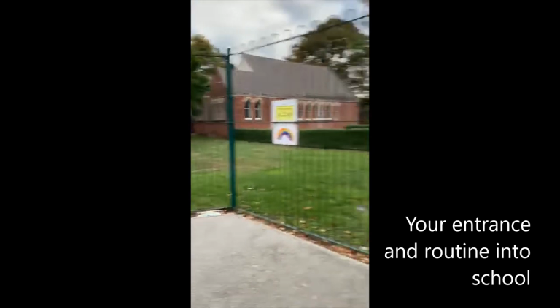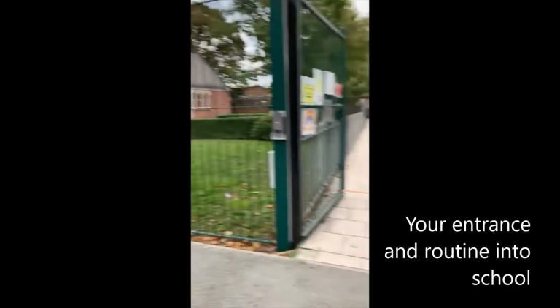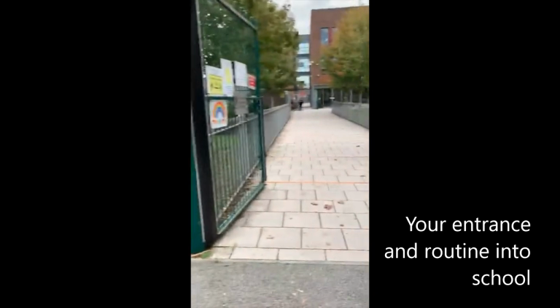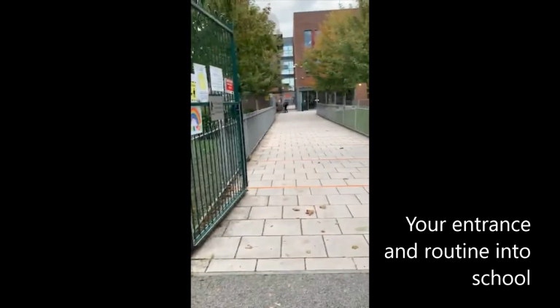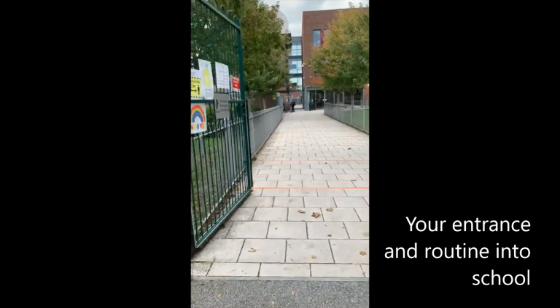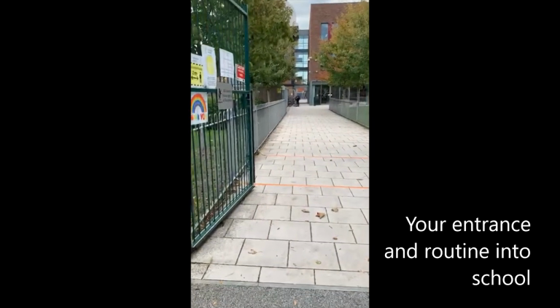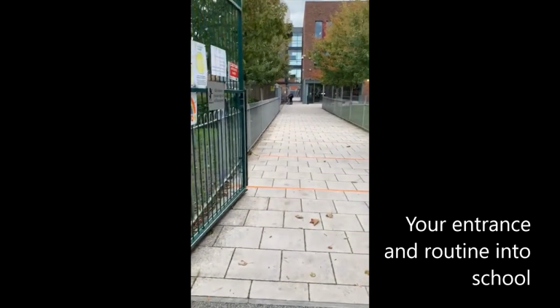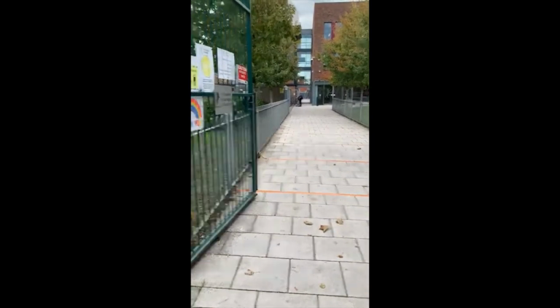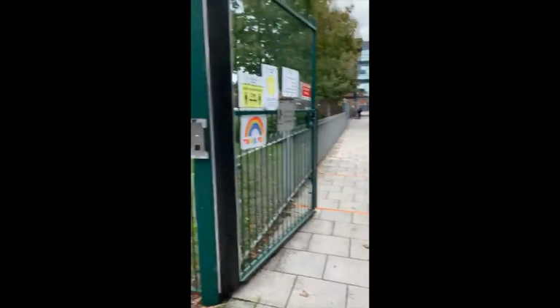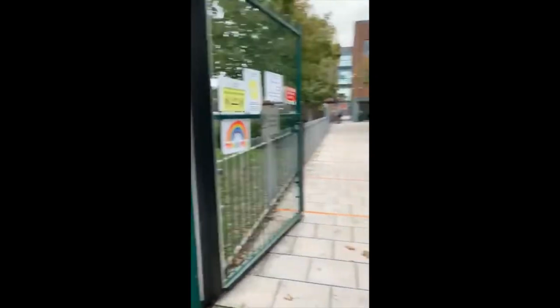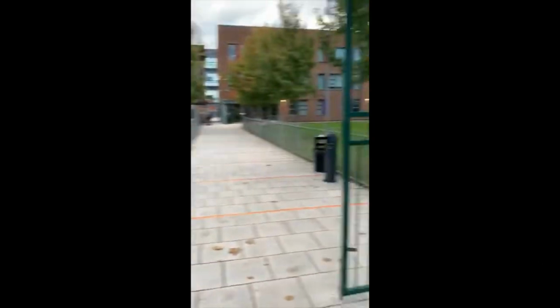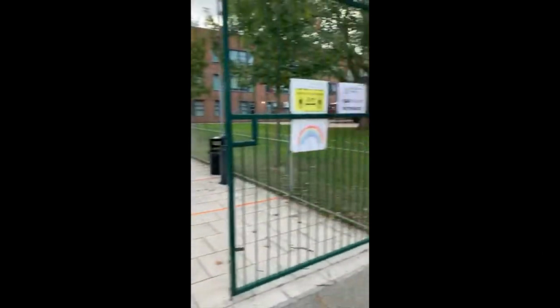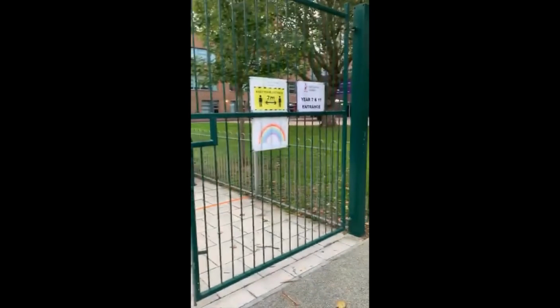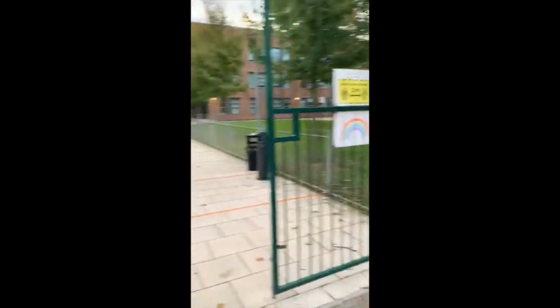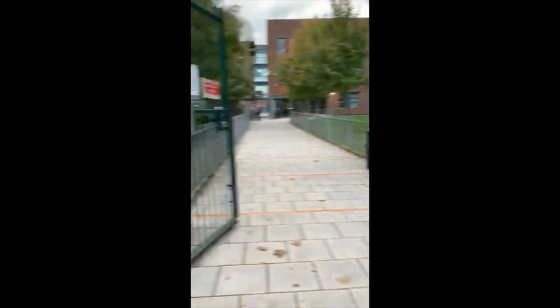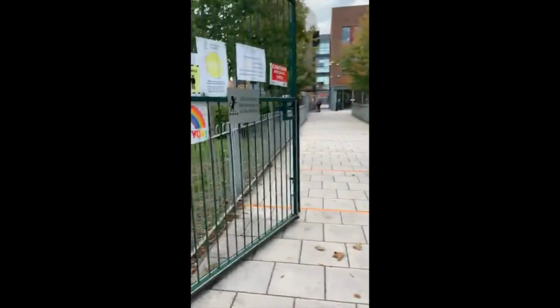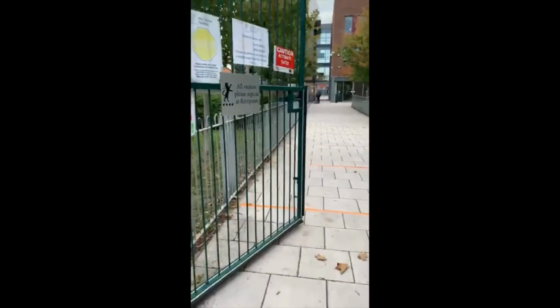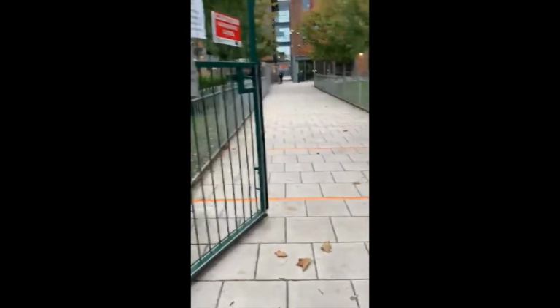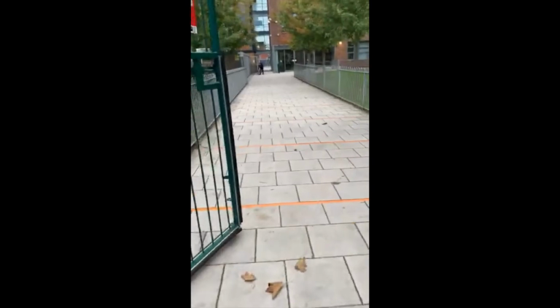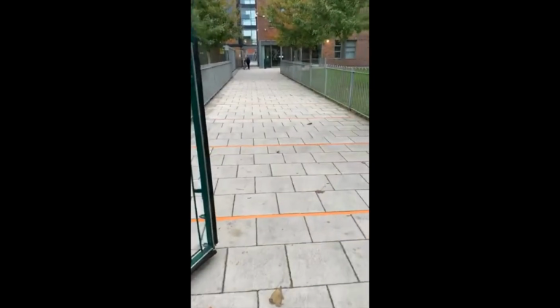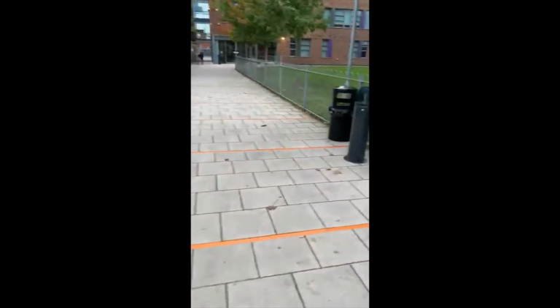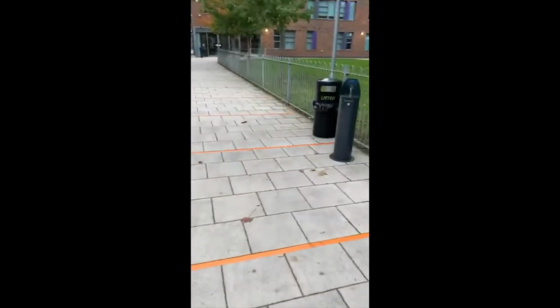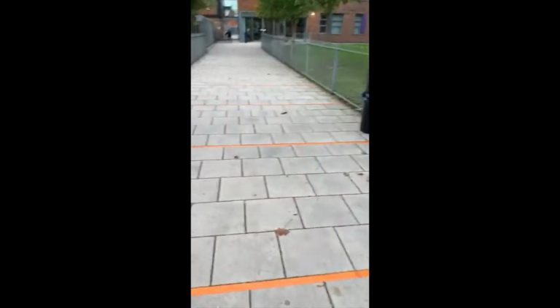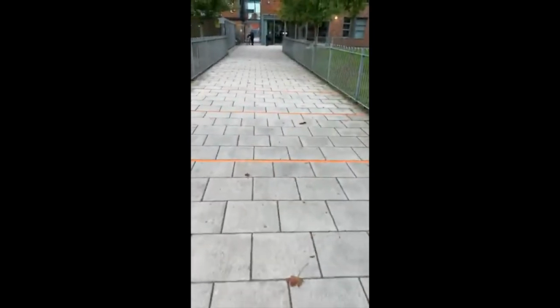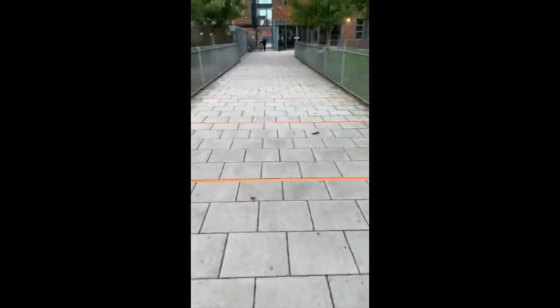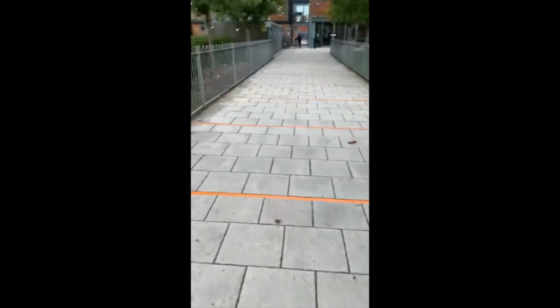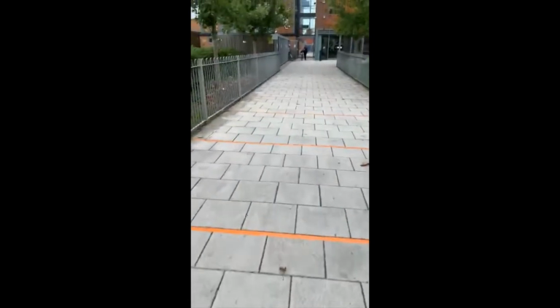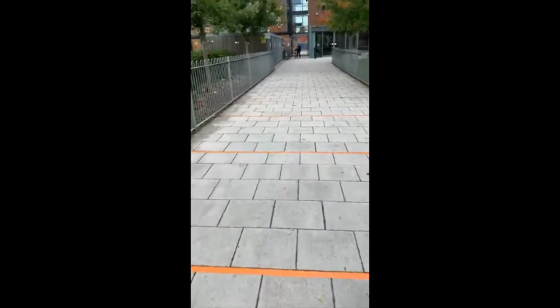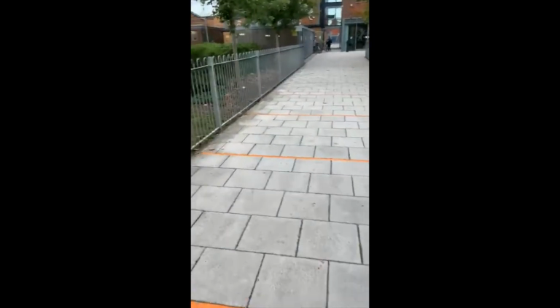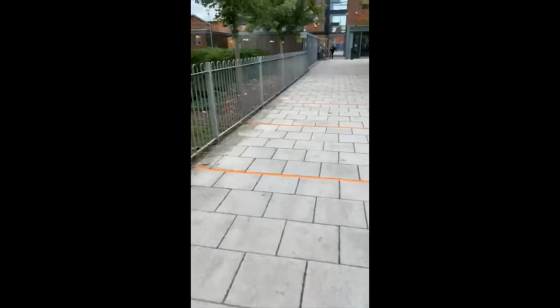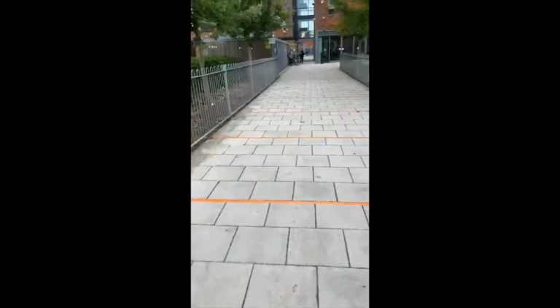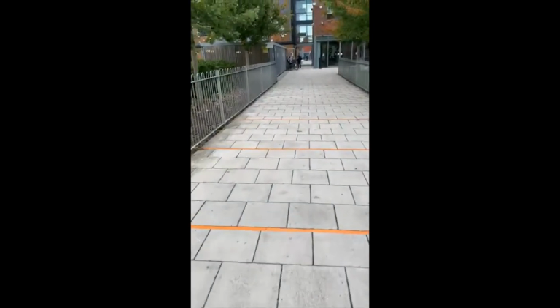Hello Year 11s. This here is the entrance for Year 11 in the morning. You then need to walk along the pathway.